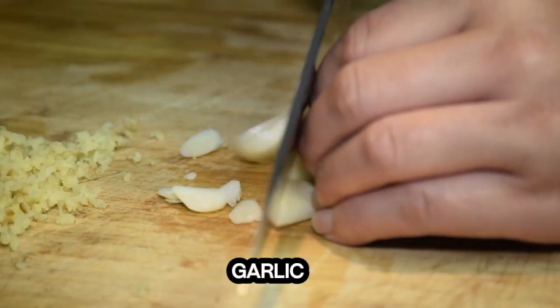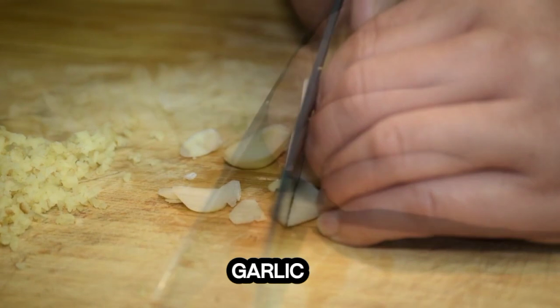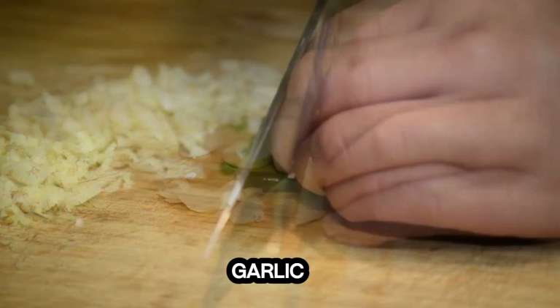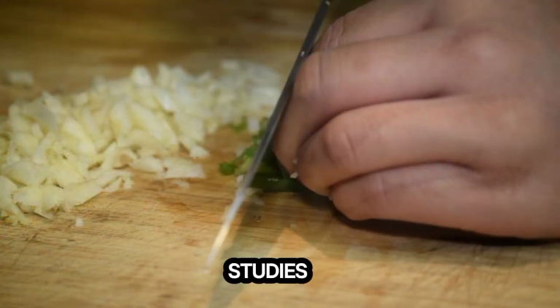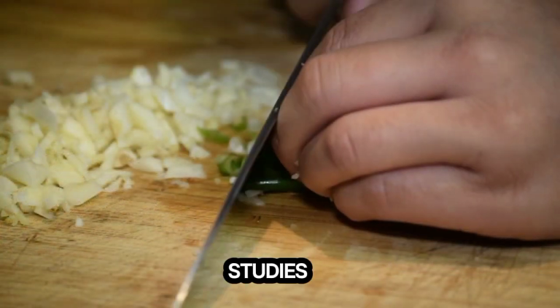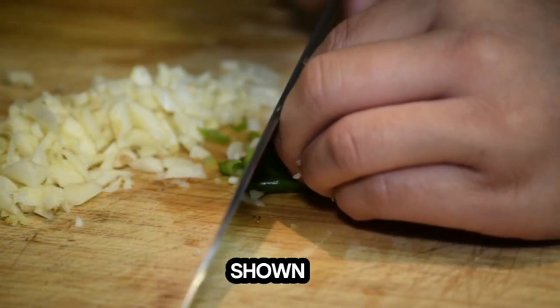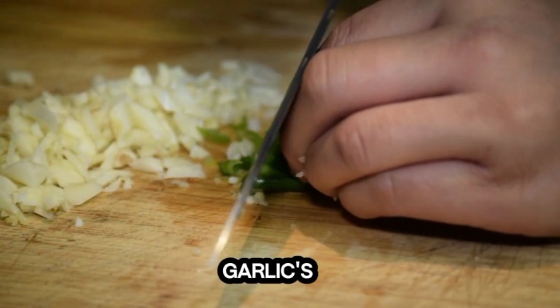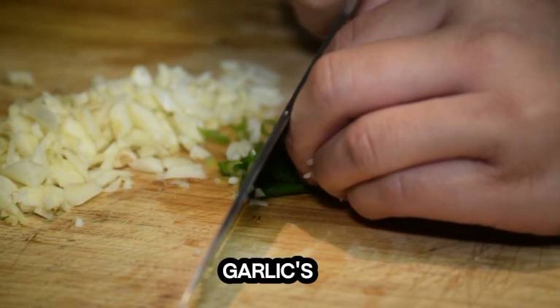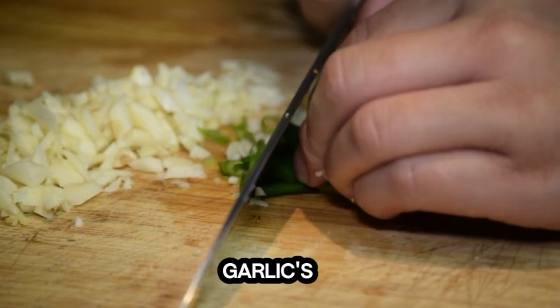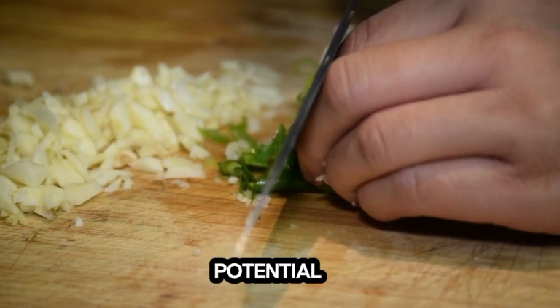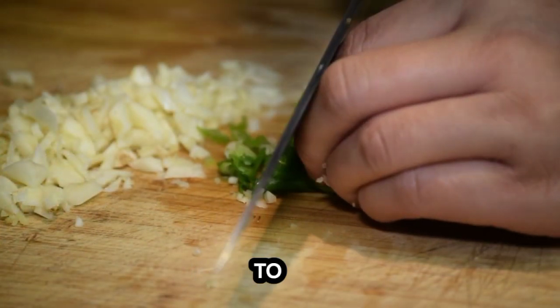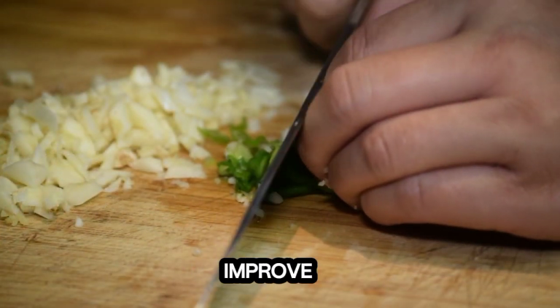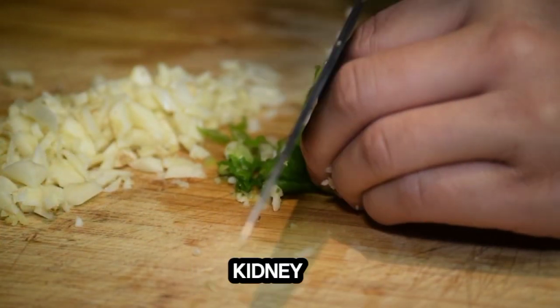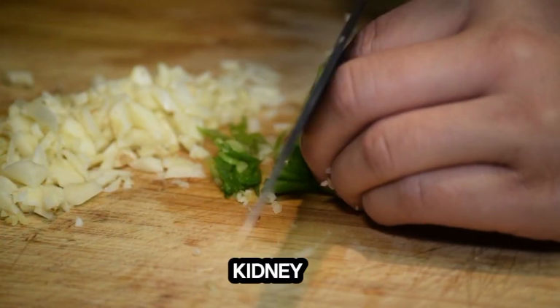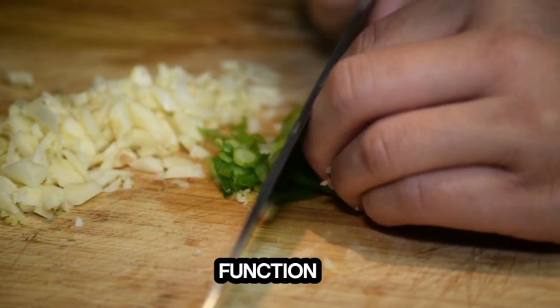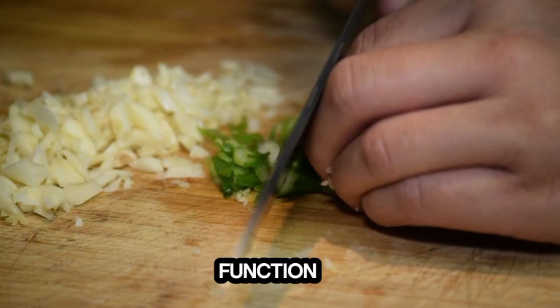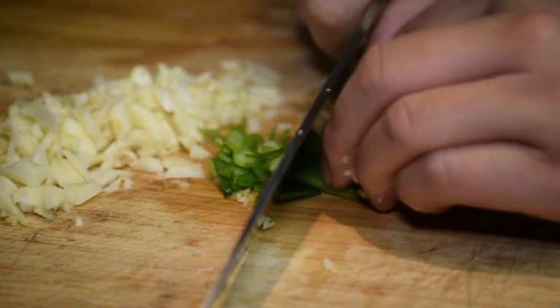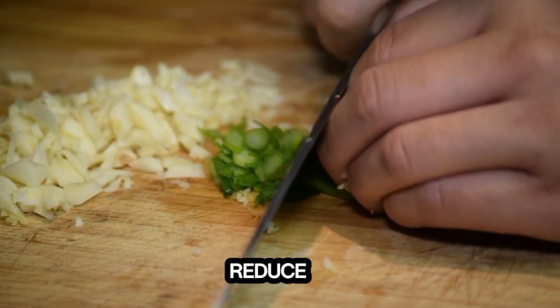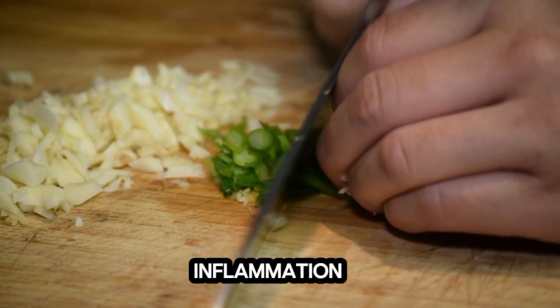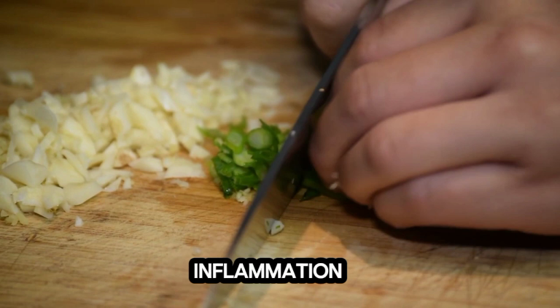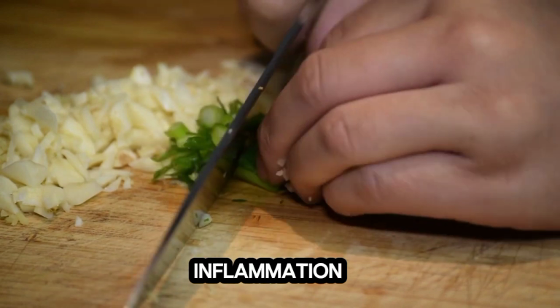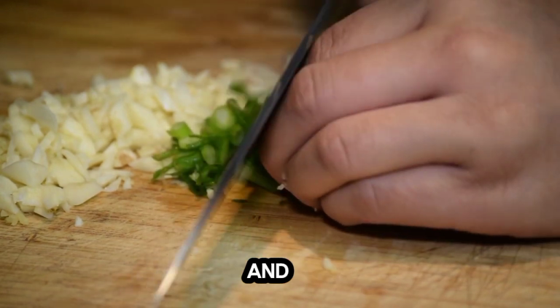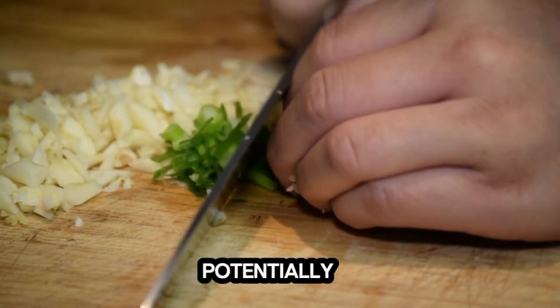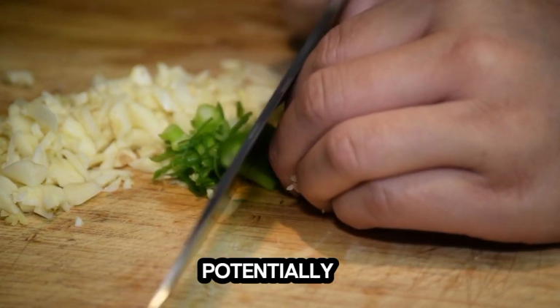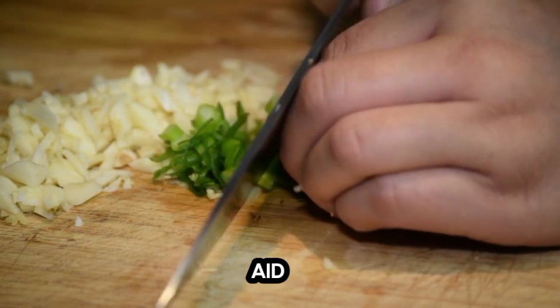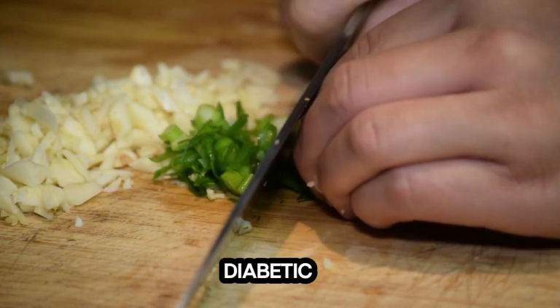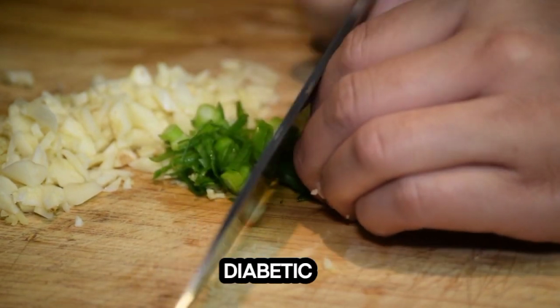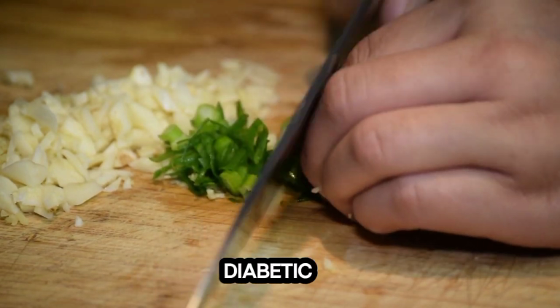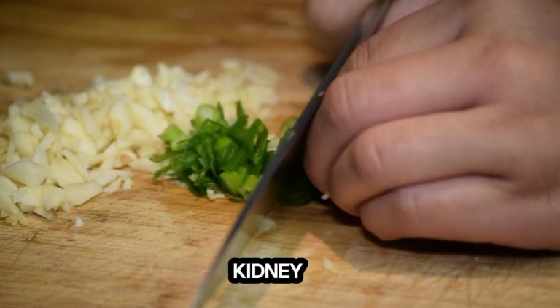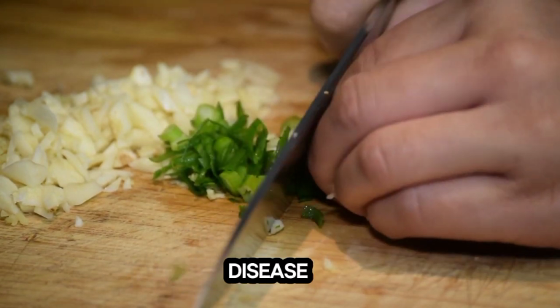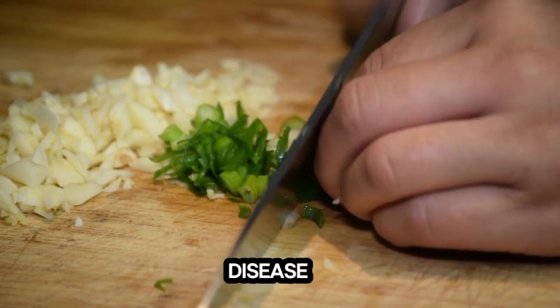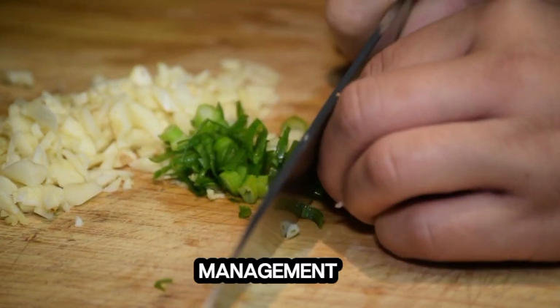5. Garlic. Studies have shown garlic's potential to improve kidney function, reduce inflammation, and potentially aid in diabetic kidney disease management.